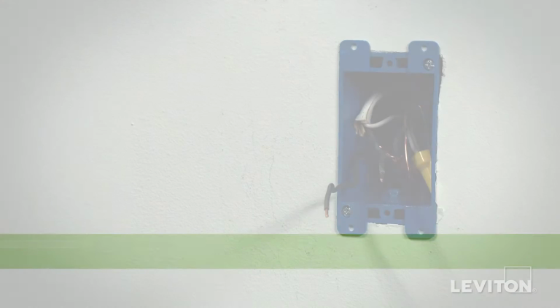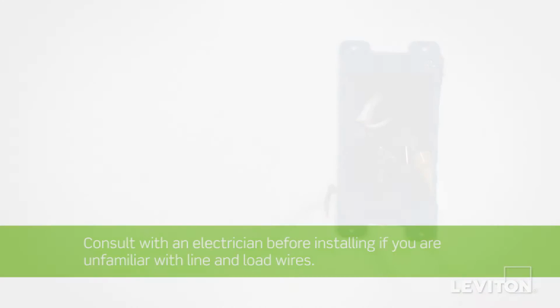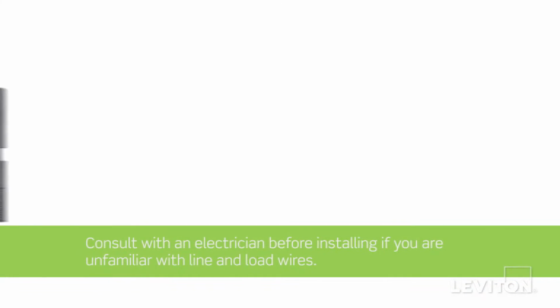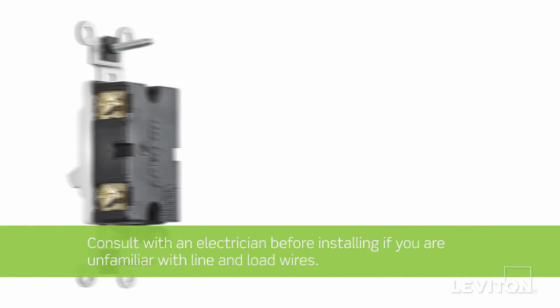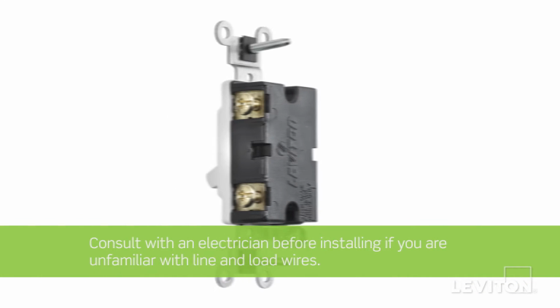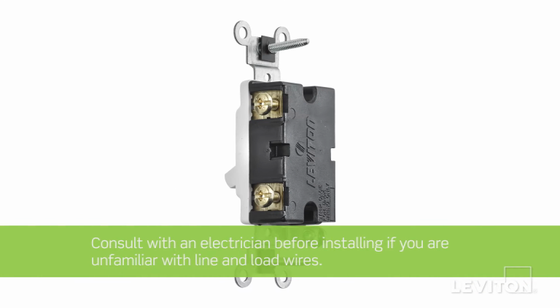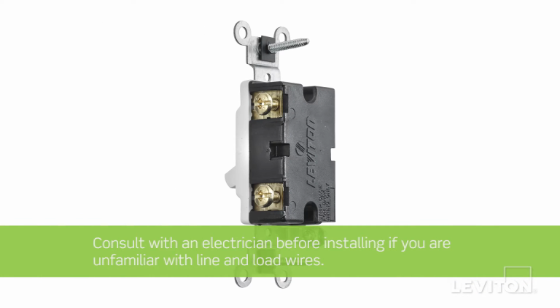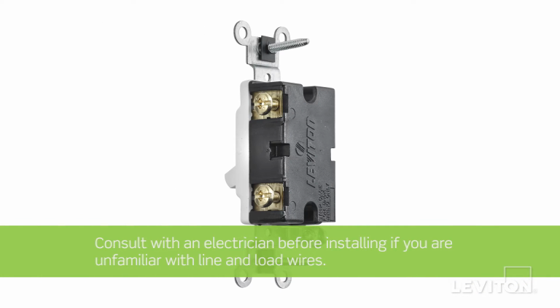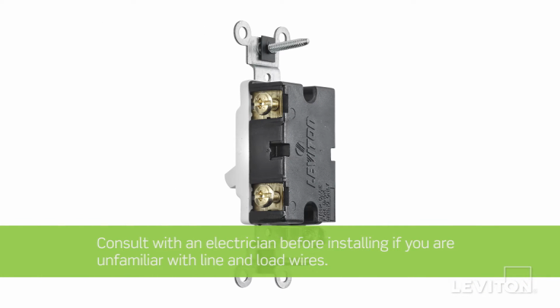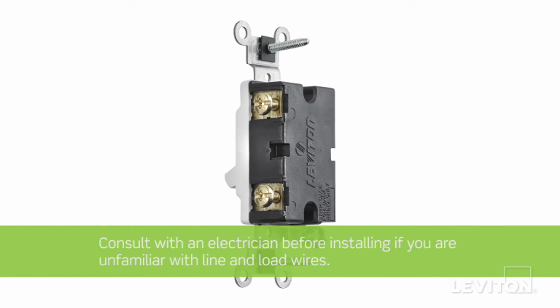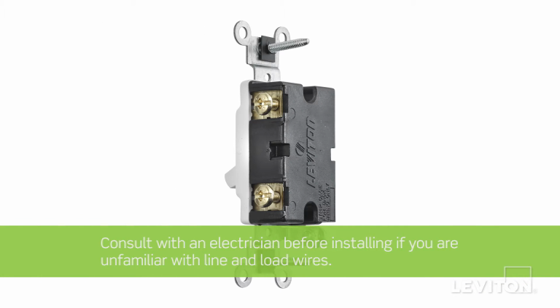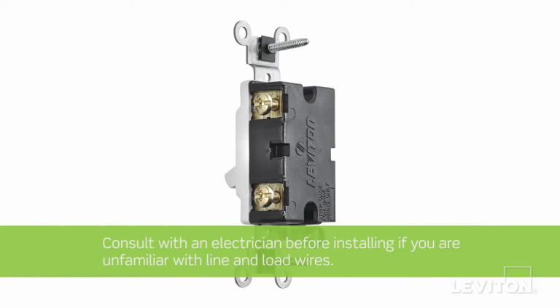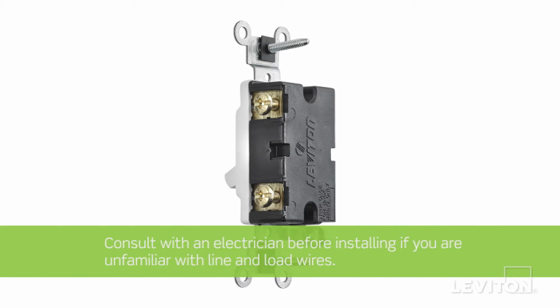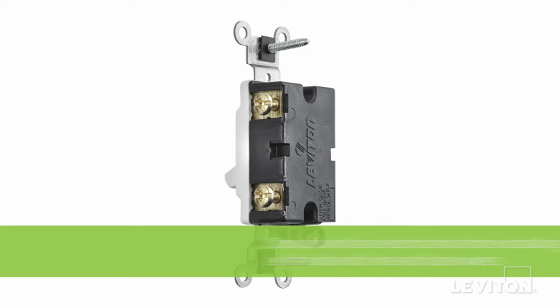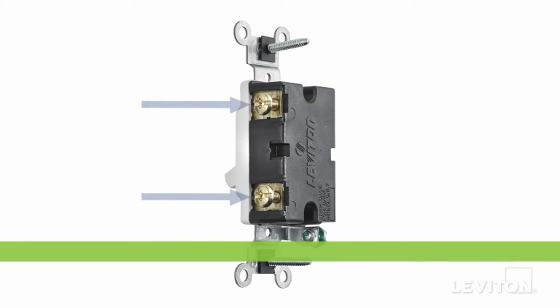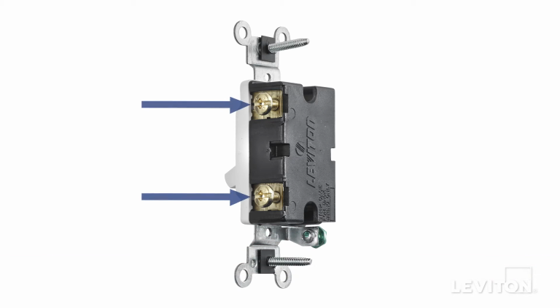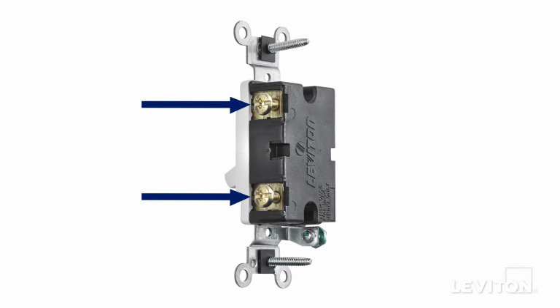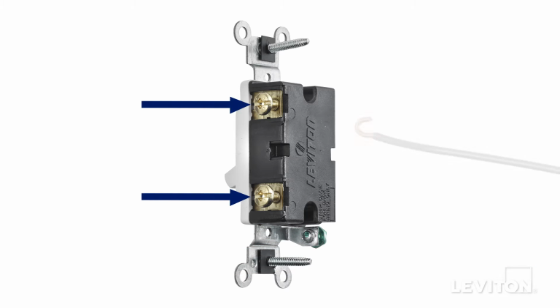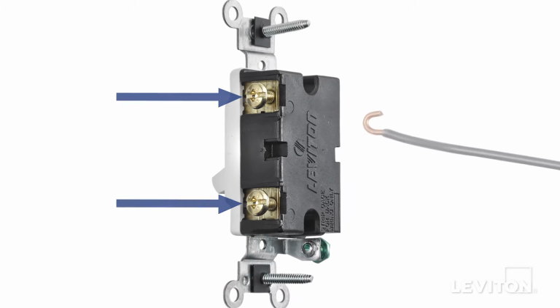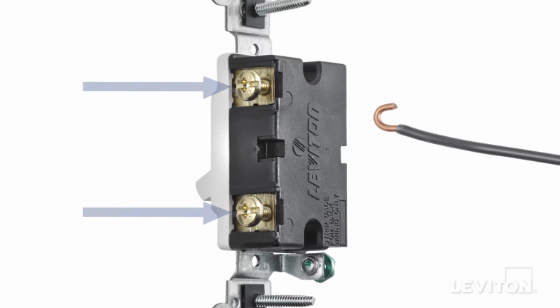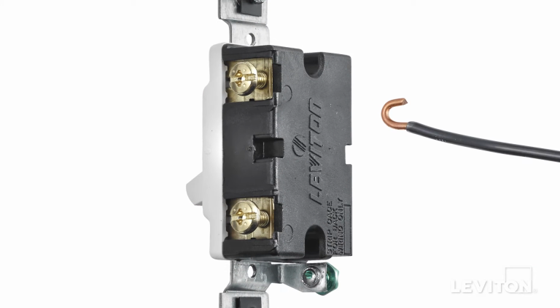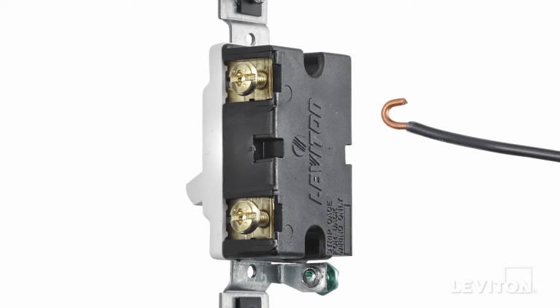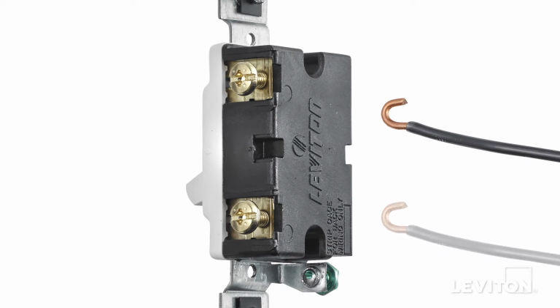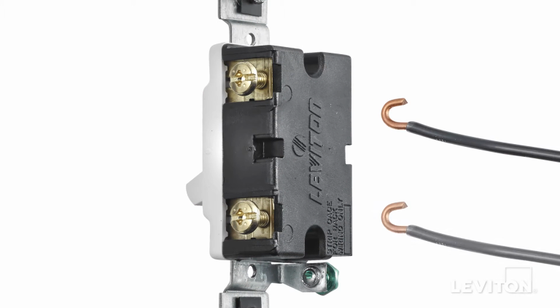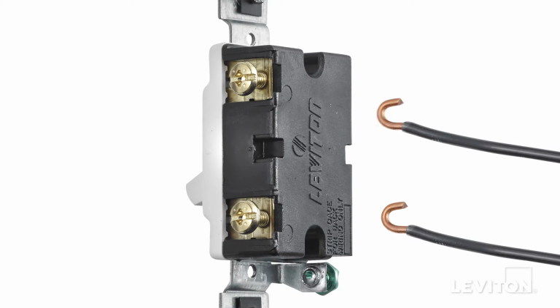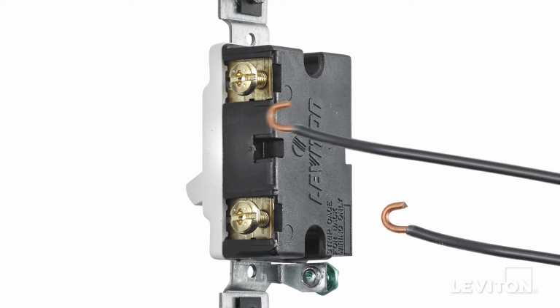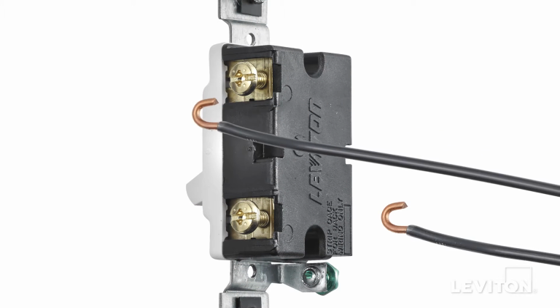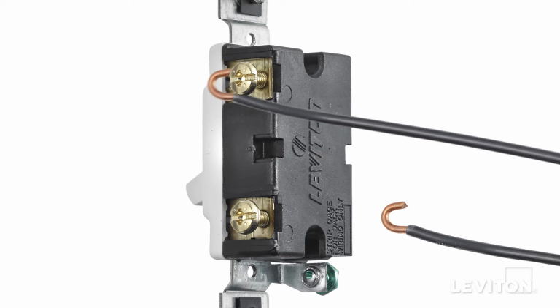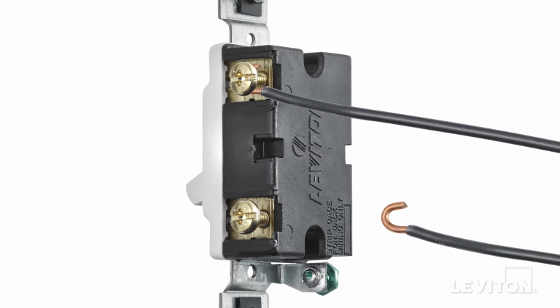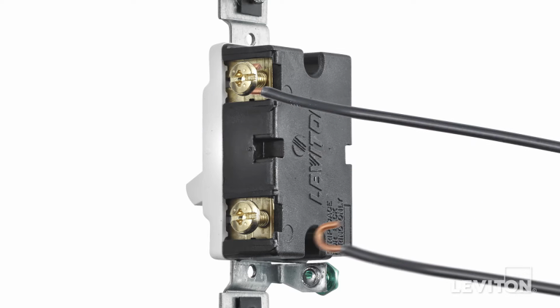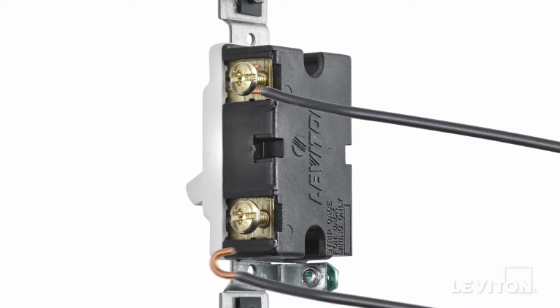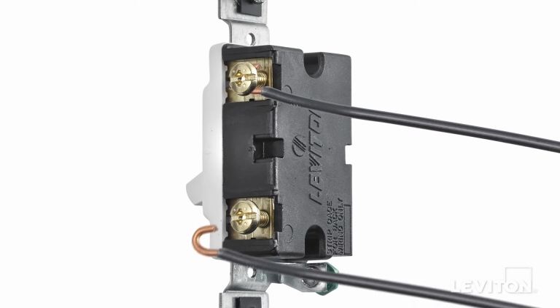Side wiring utilizes terminal screws located on the sides of a device. The brass colored pair of screws is where the current will pass through. One goes to line and the other one goes to load.